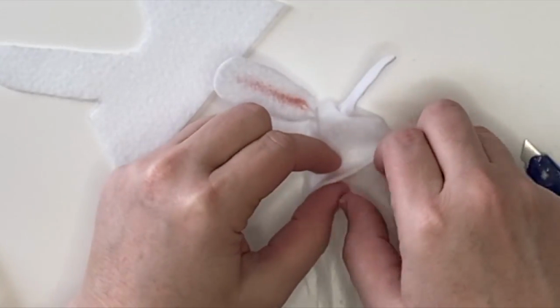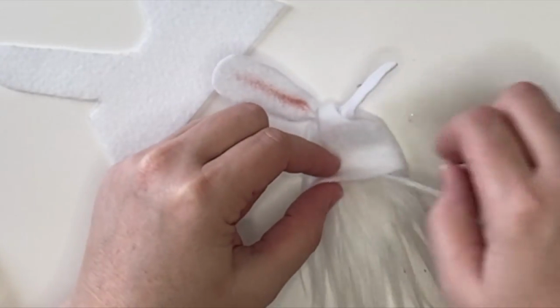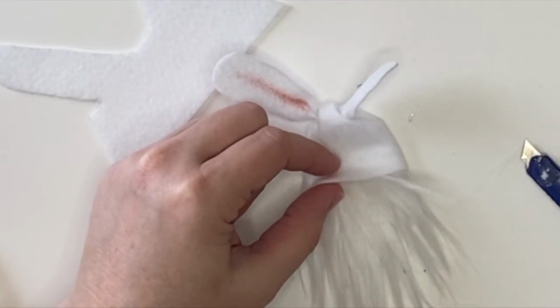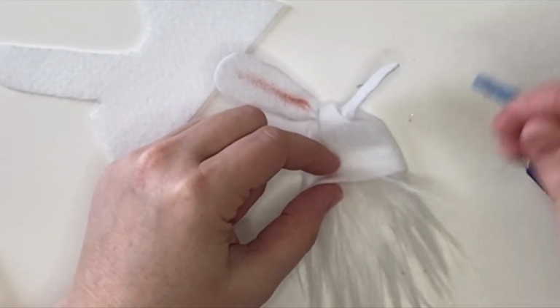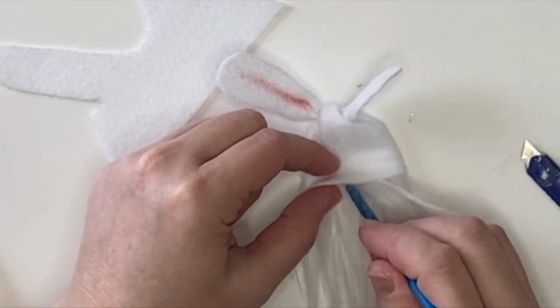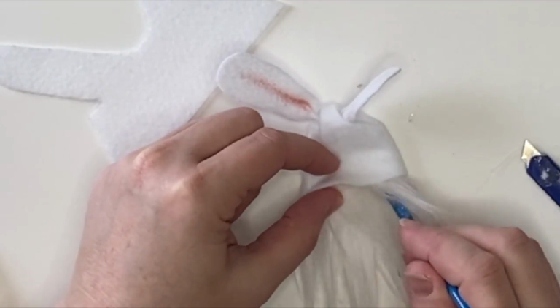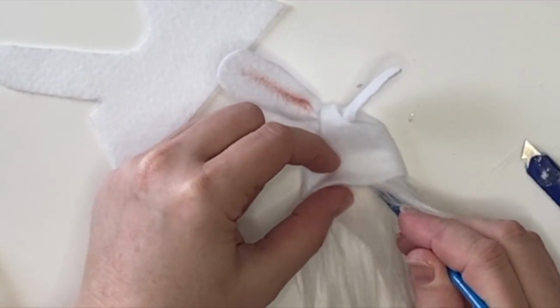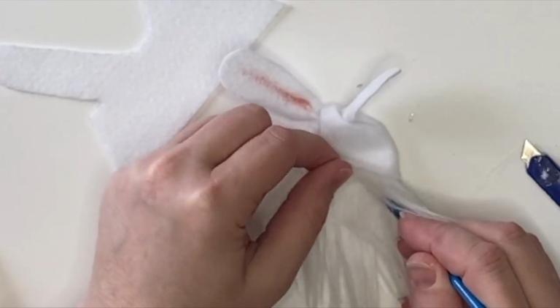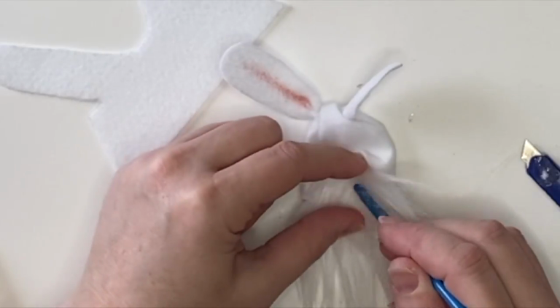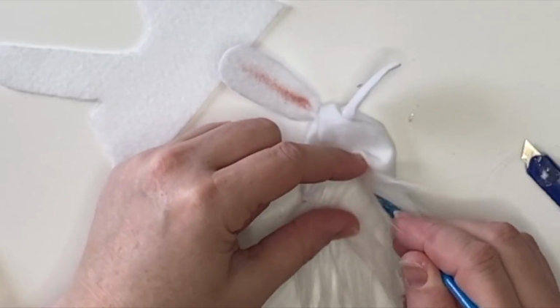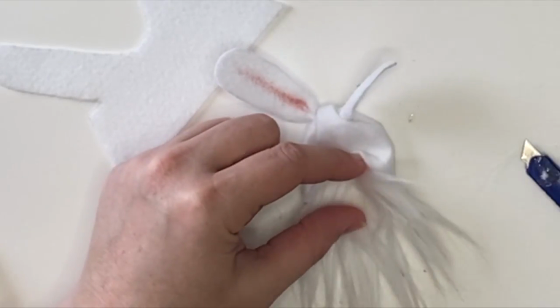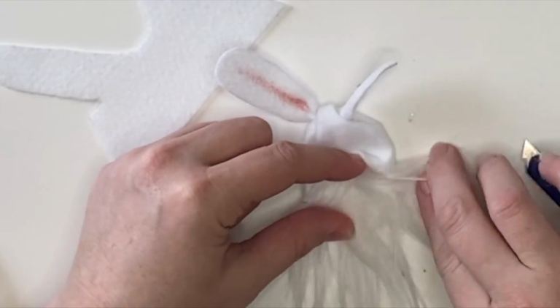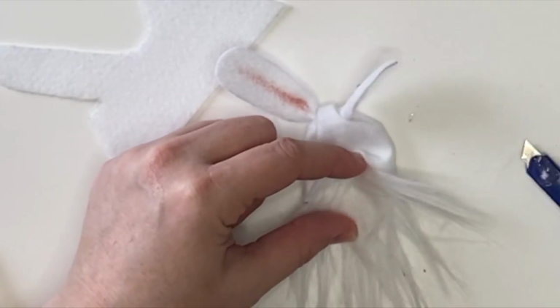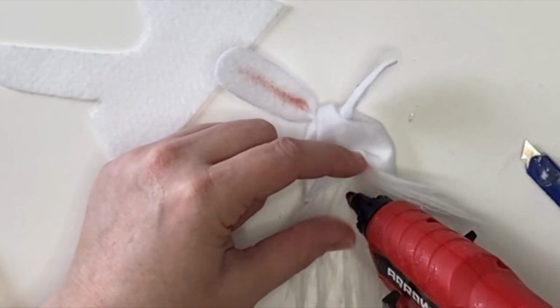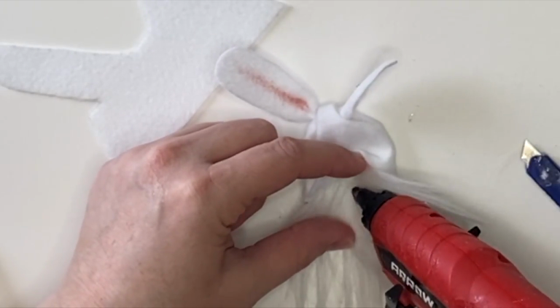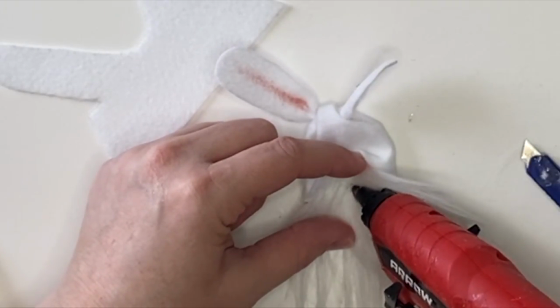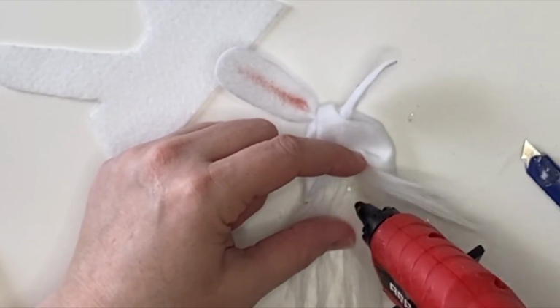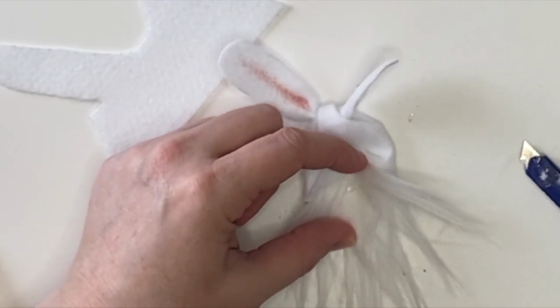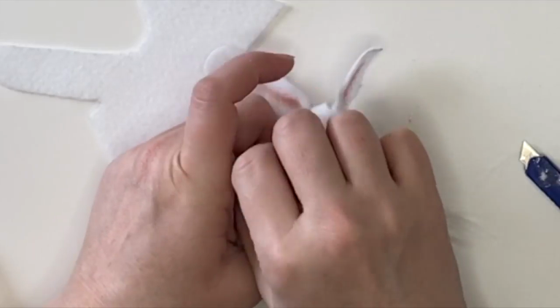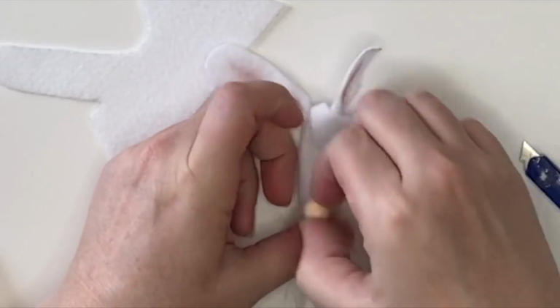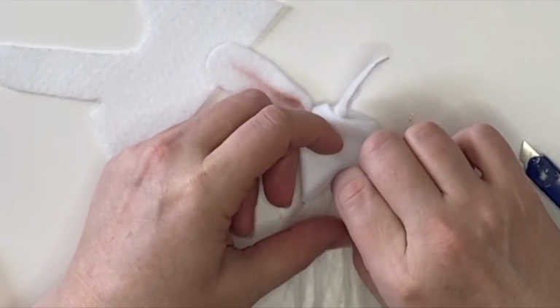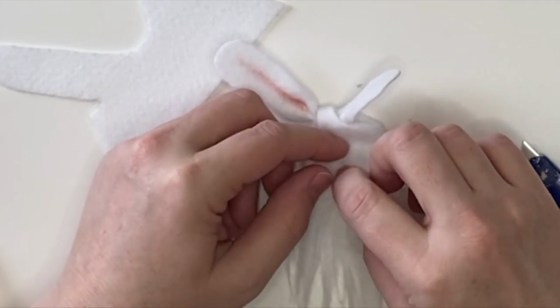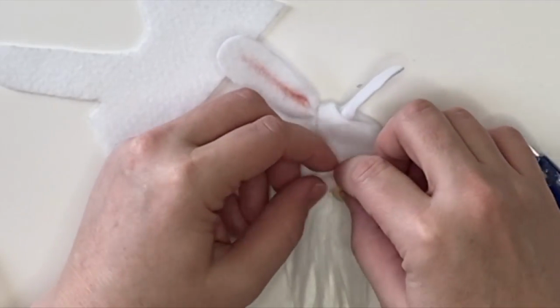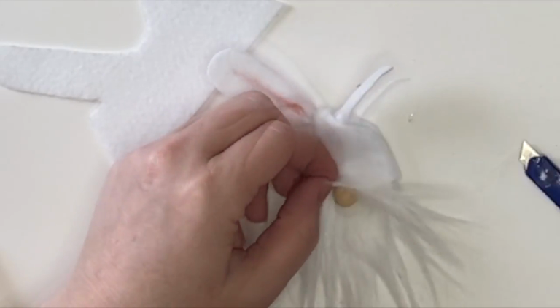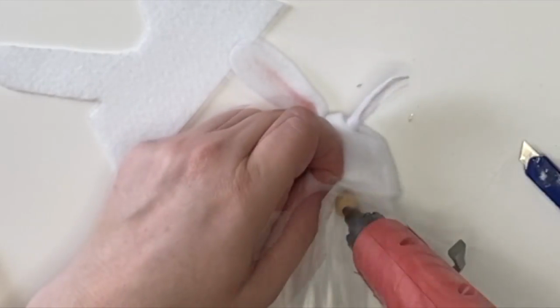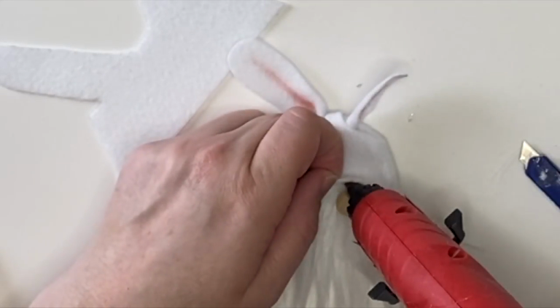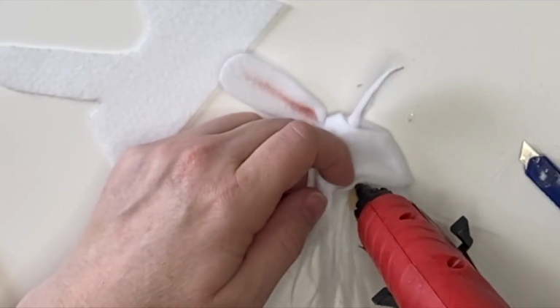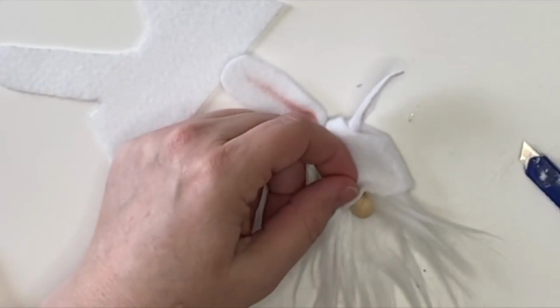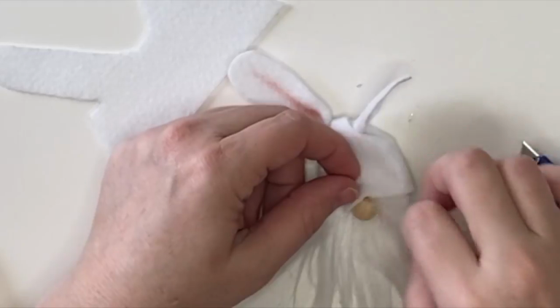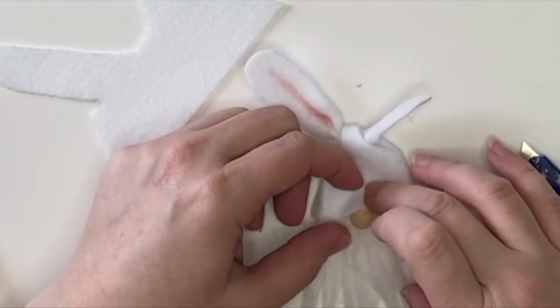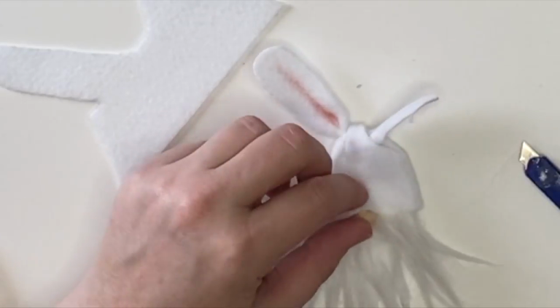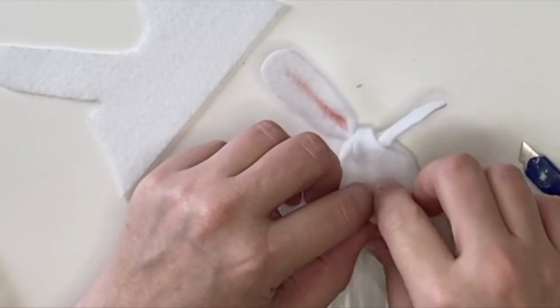Next up we're going to split the fur all the way to that fabric backing. Add a dollop of hot glue and then place your wood bead or wood round right there. I'm using one-quarter inch rounds and then I'm going to add a tiny bit of hot glue right to the top to get that hat scrunch.